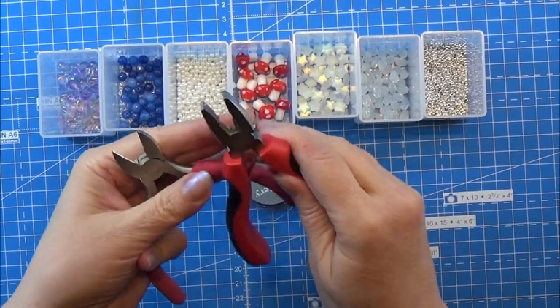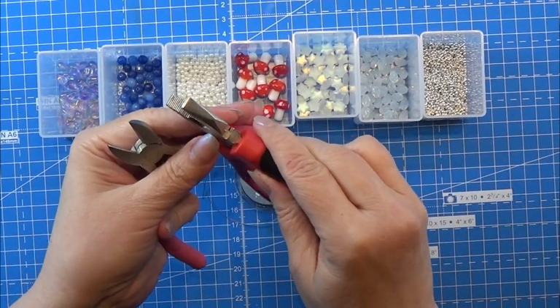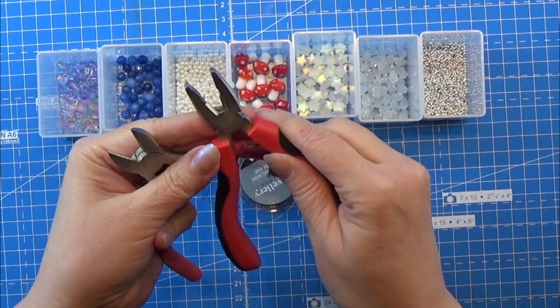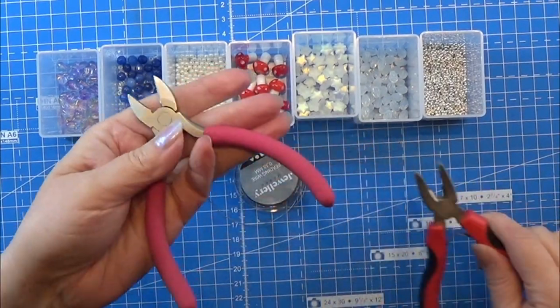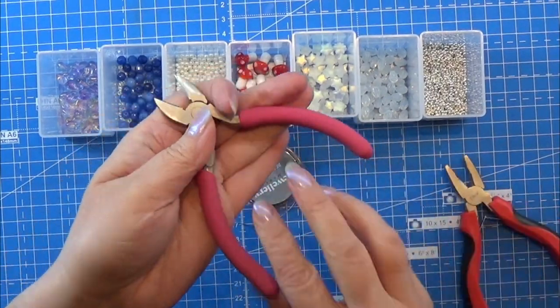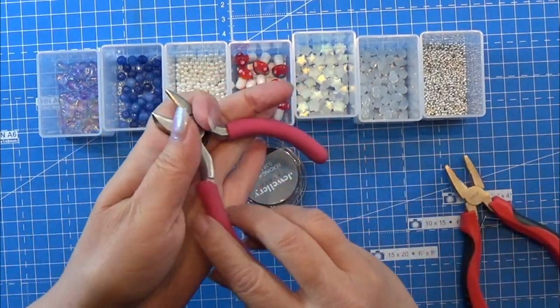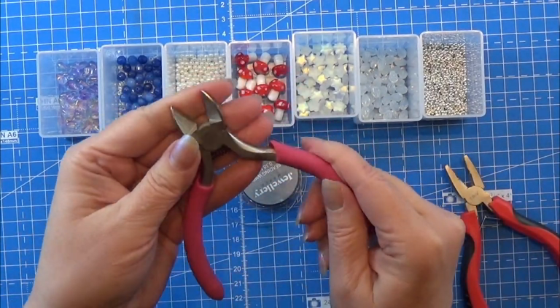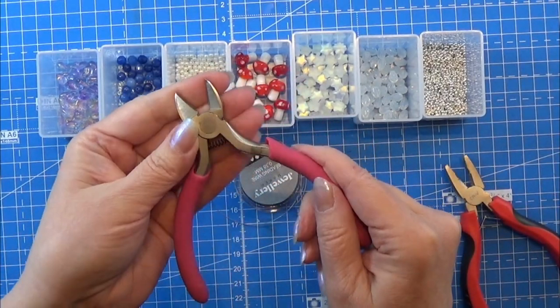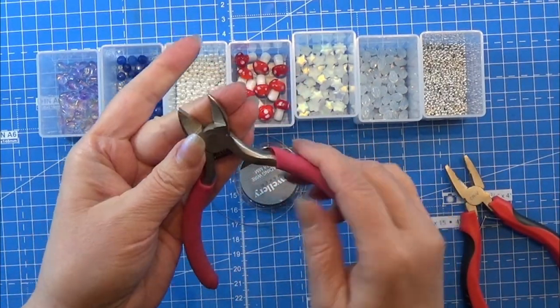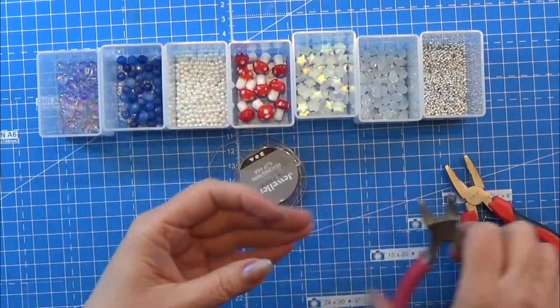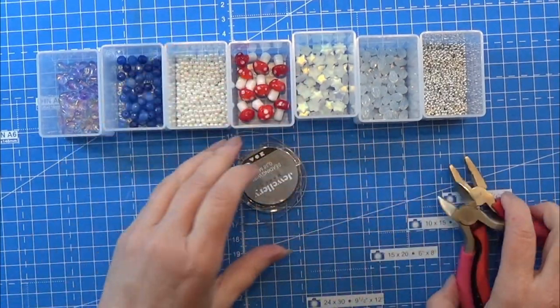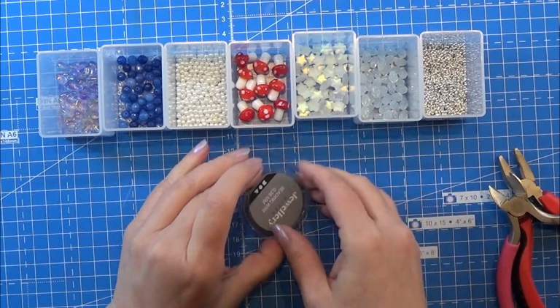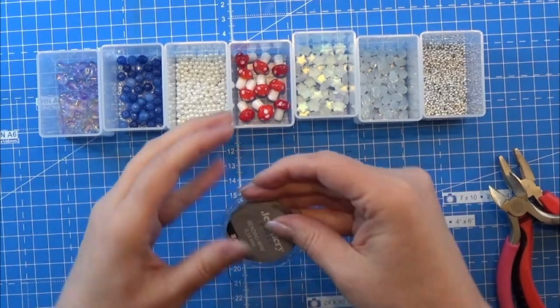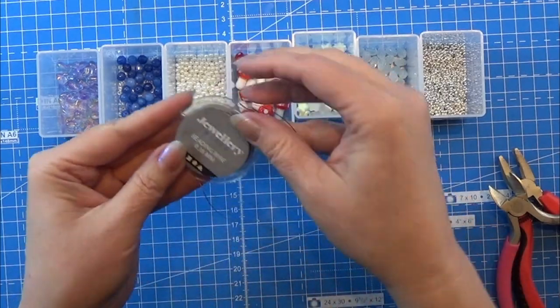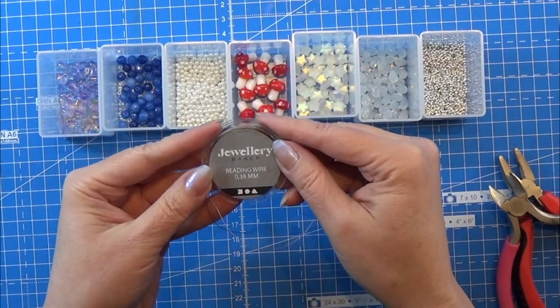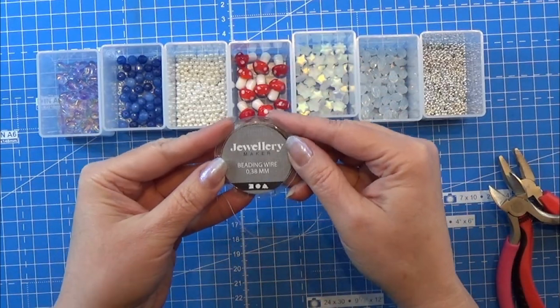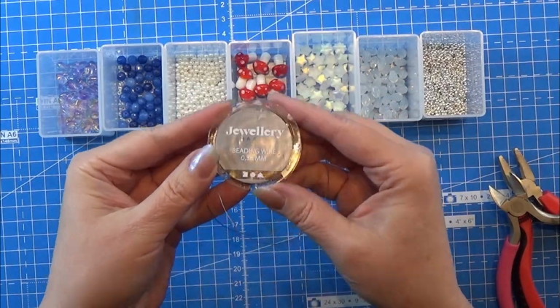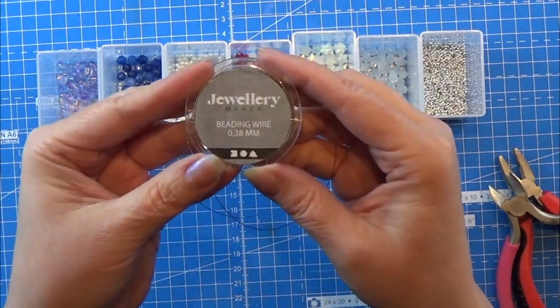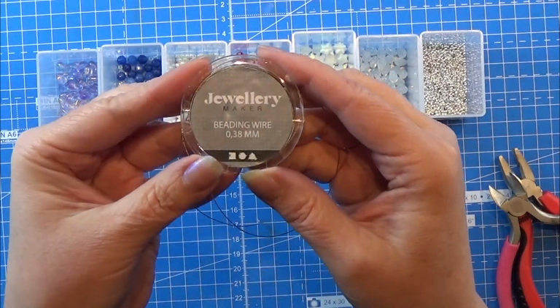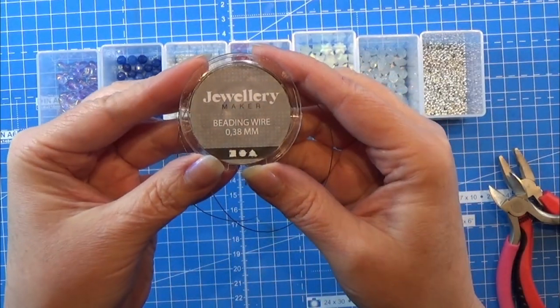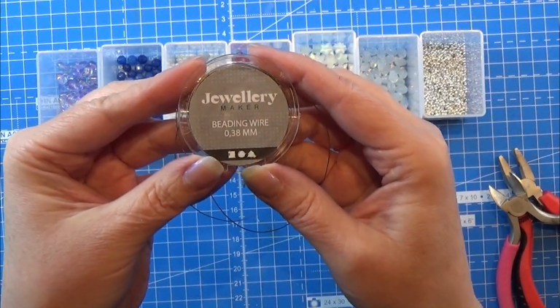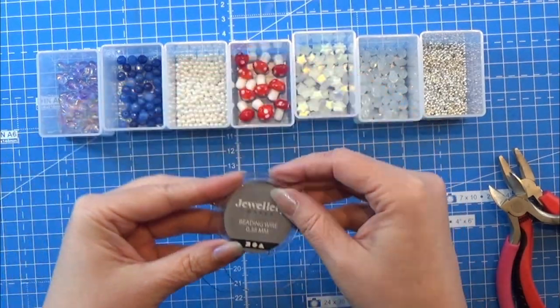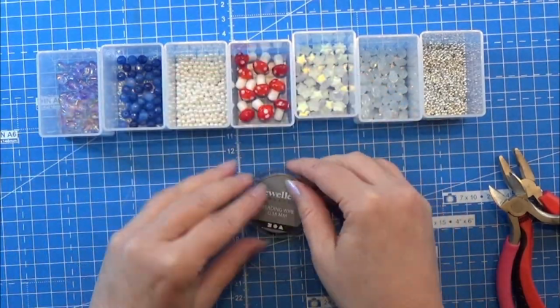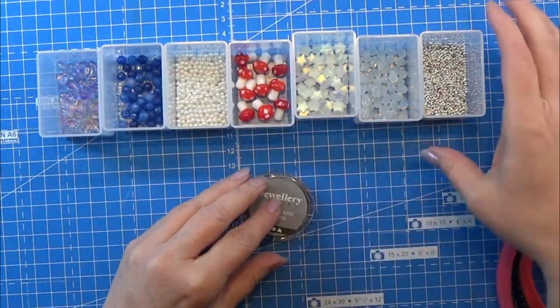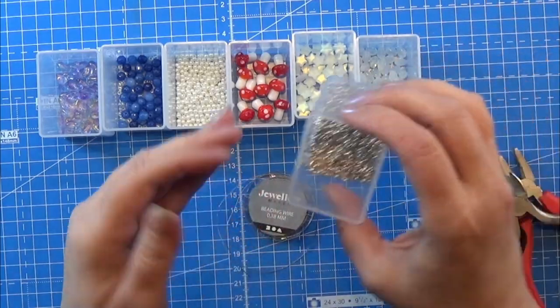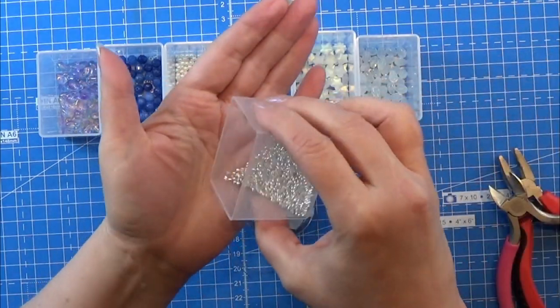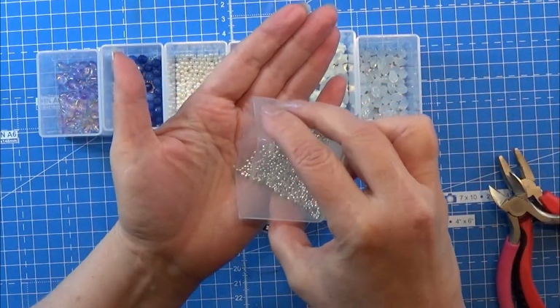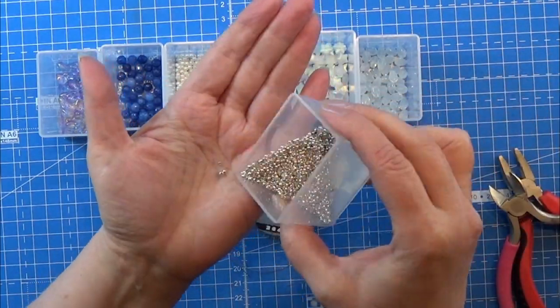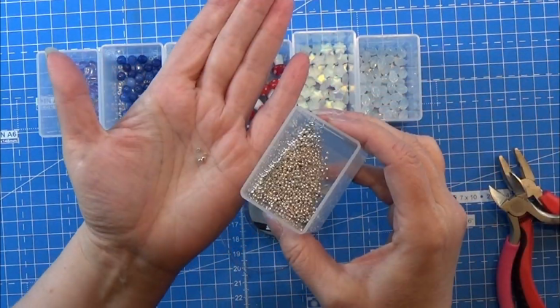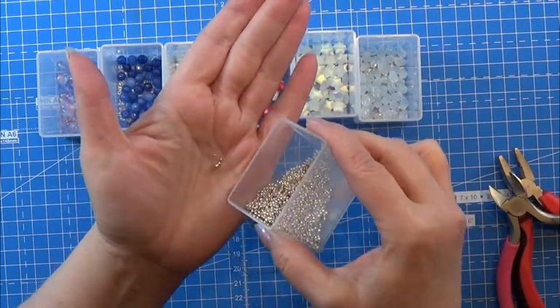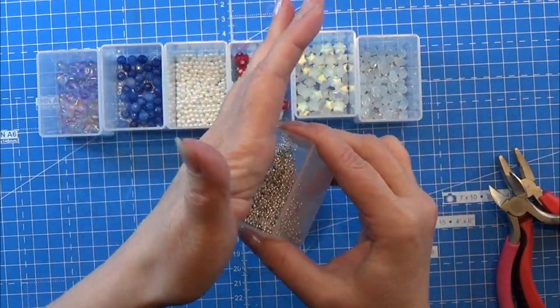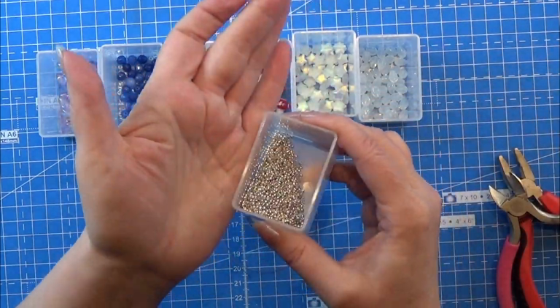Hello and welcome to my channel. Today we are going to make something totally different, so if you are knitting this is just for you, if not I am sorry for the video today.